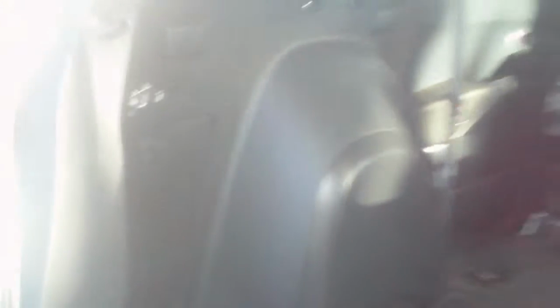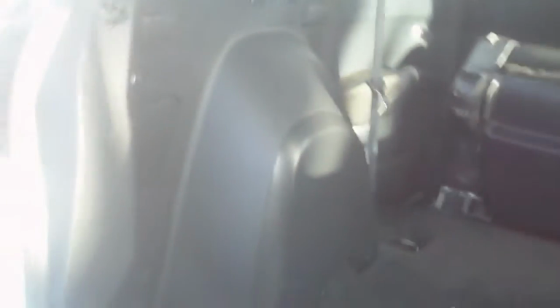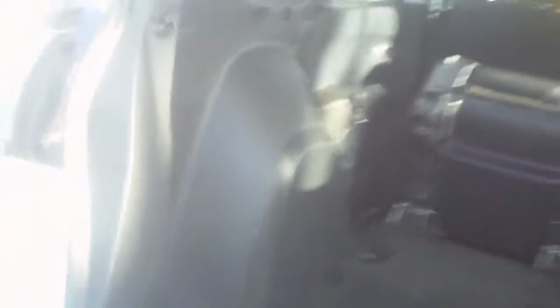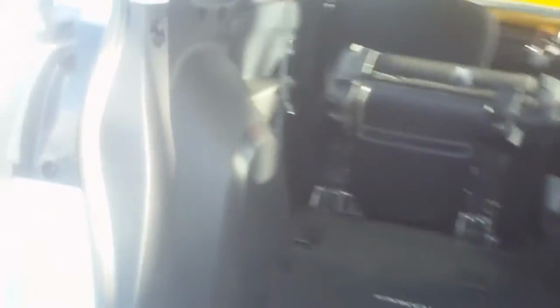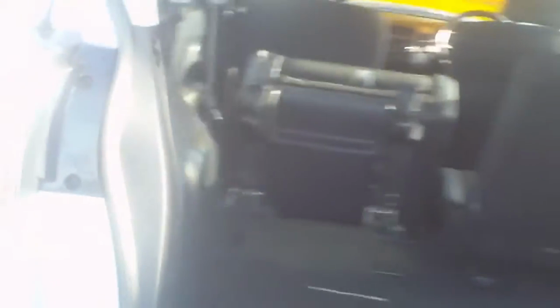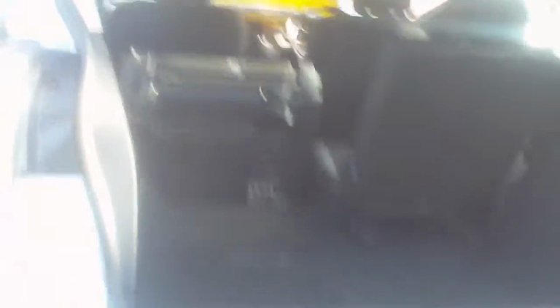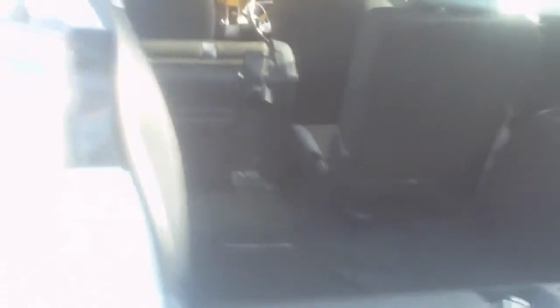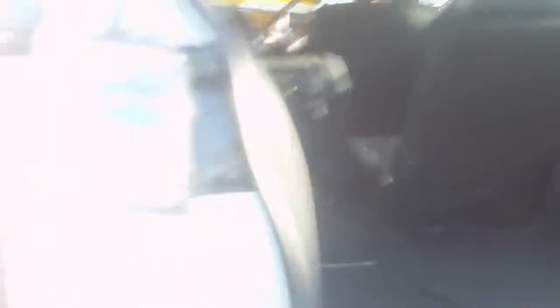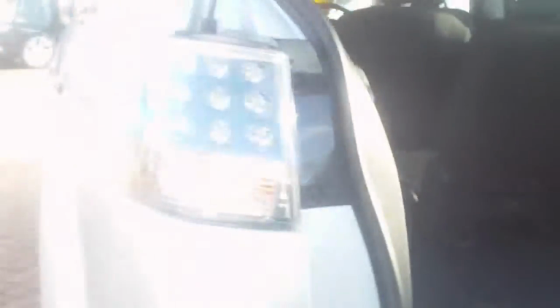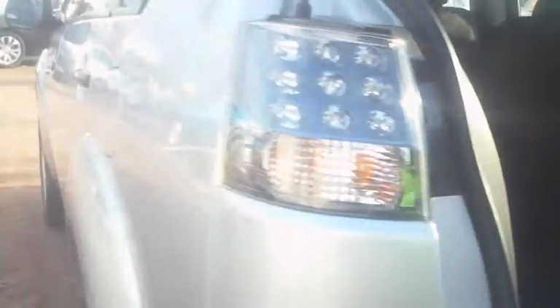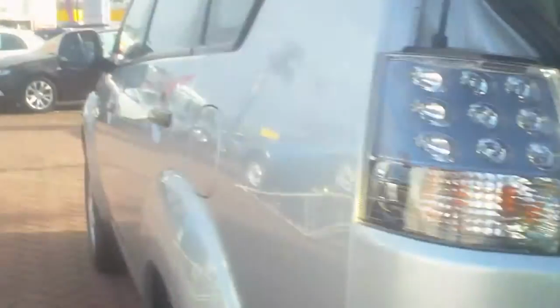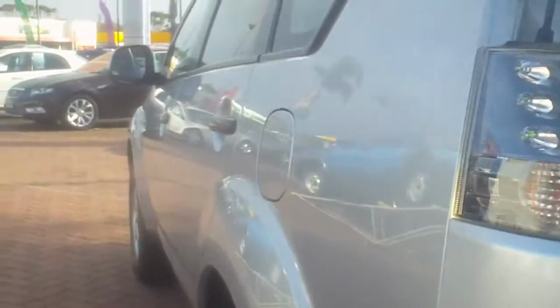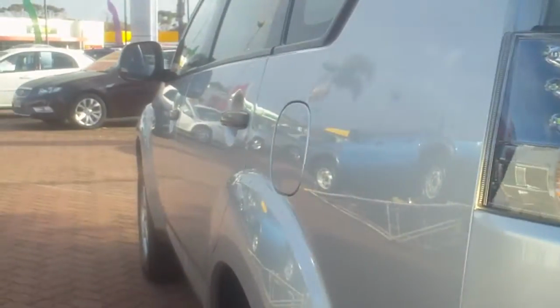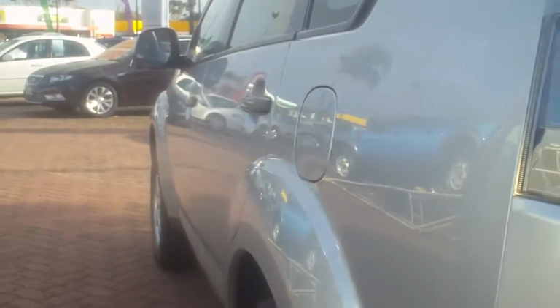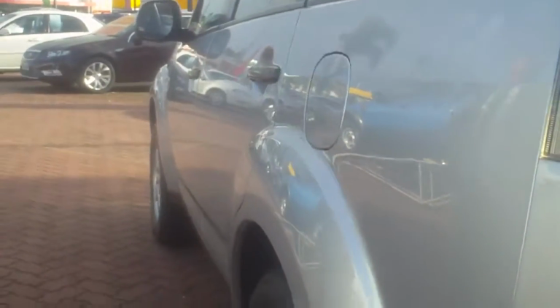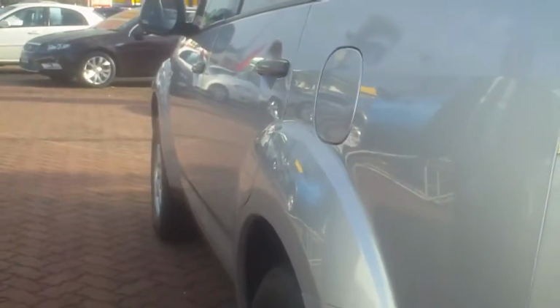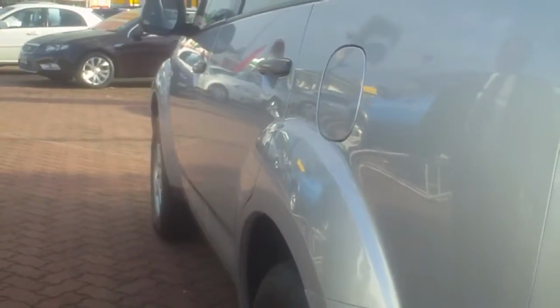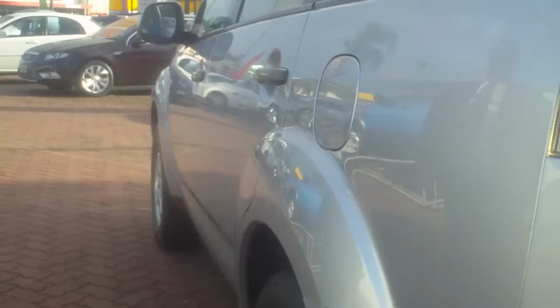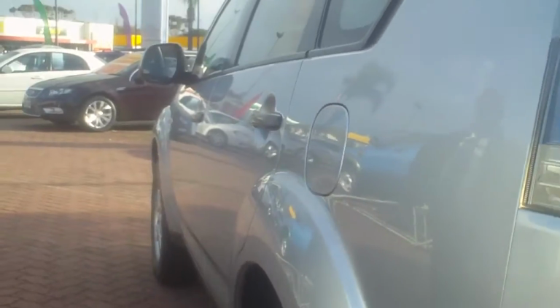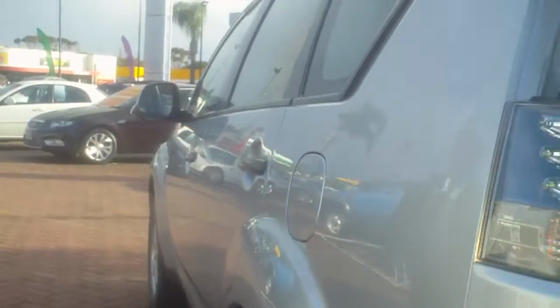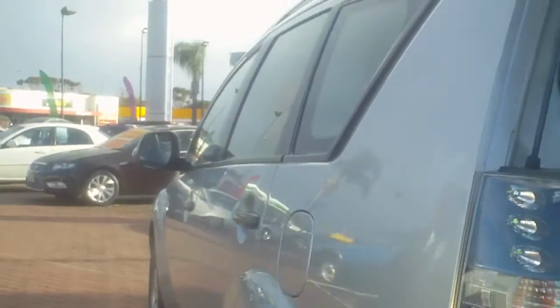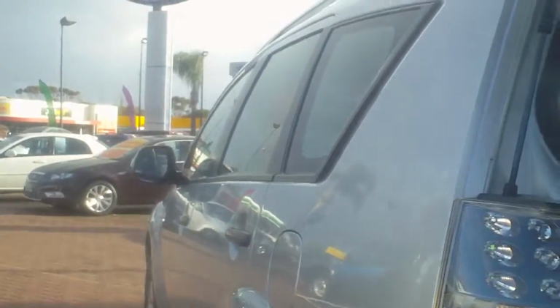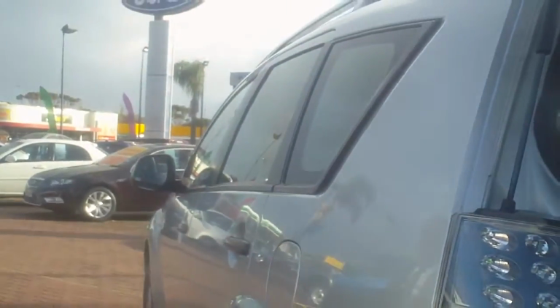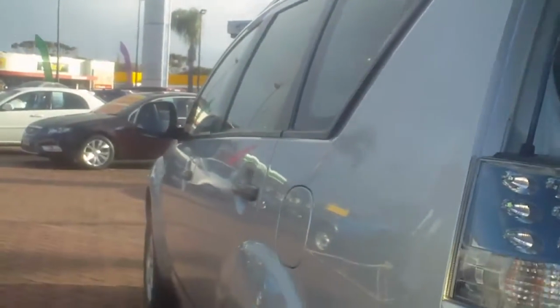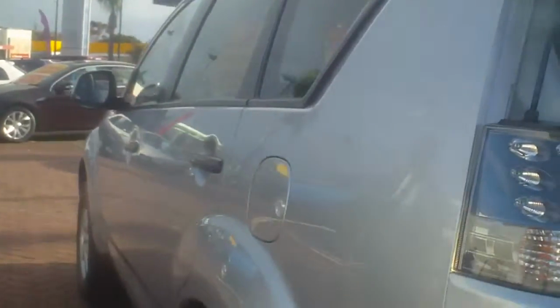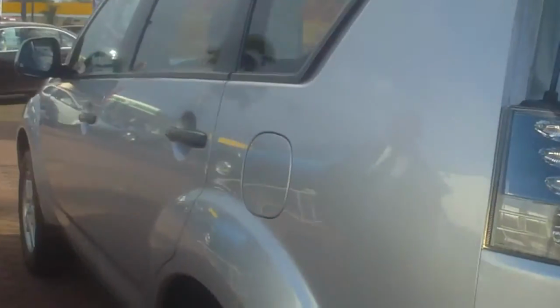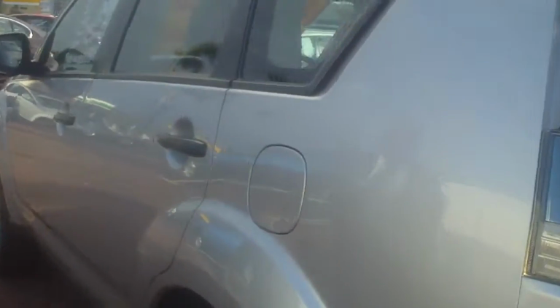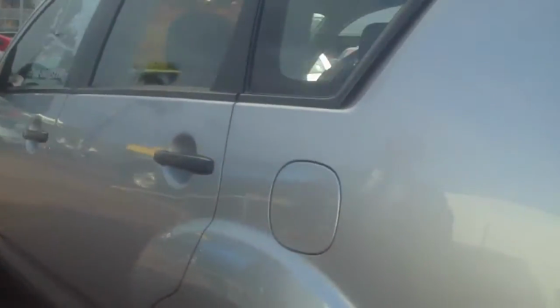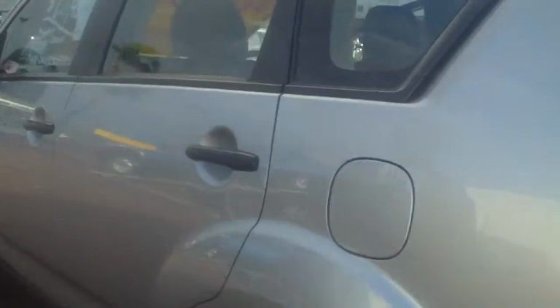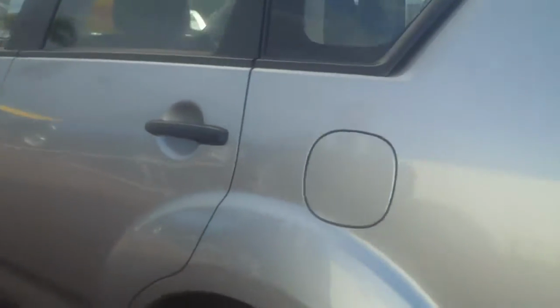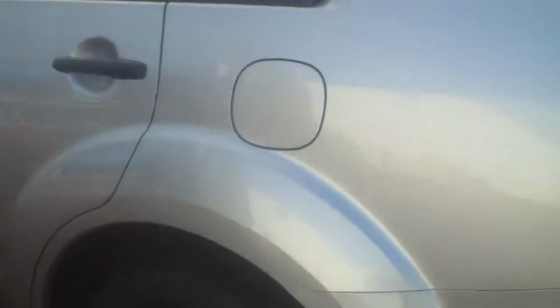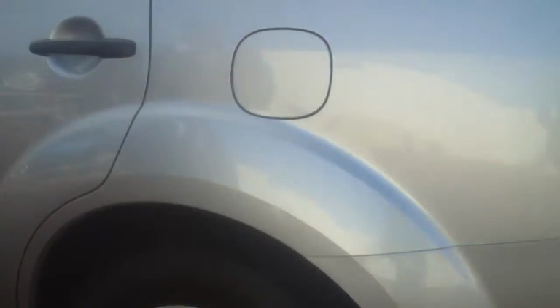Coming back down the other side of the car — the passenger side — you can see it's very straight as well. Again, the rims are in lovely condition.